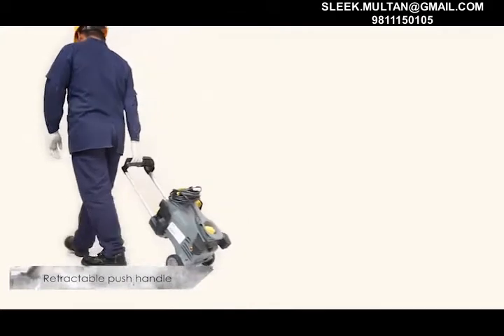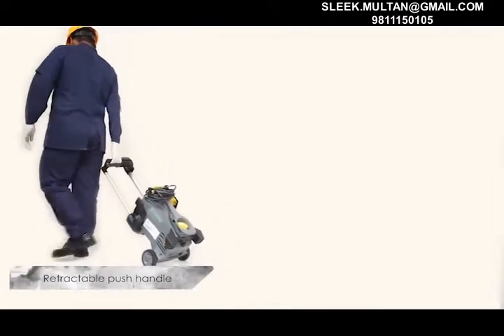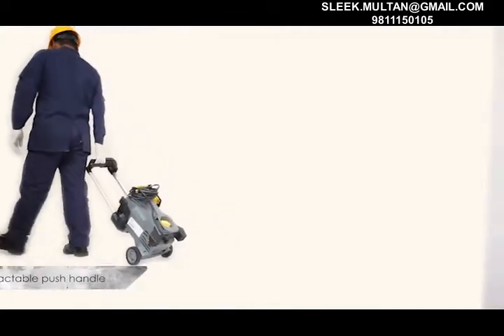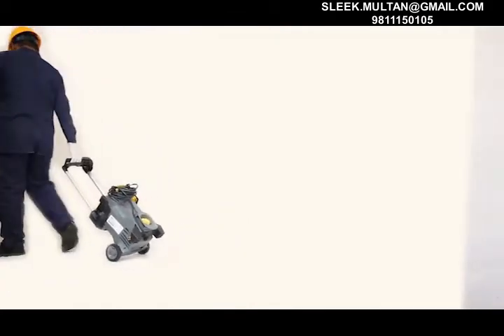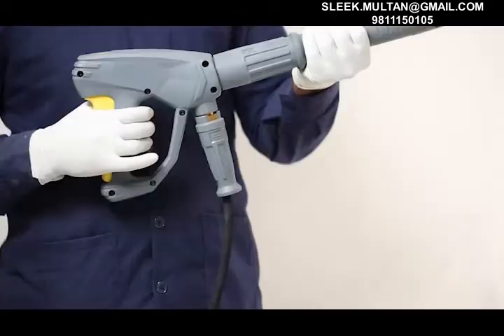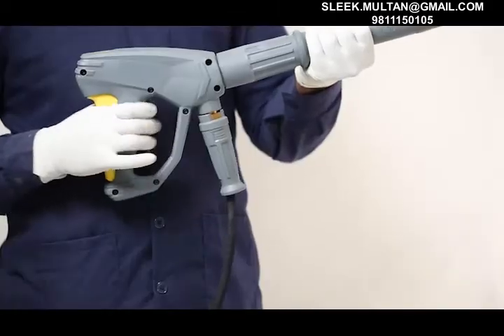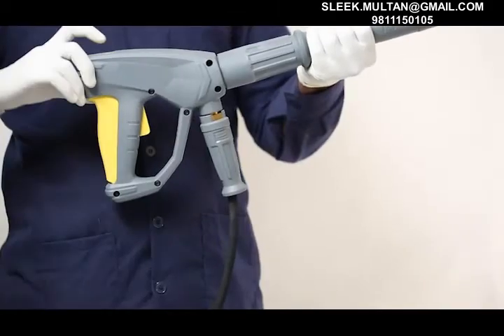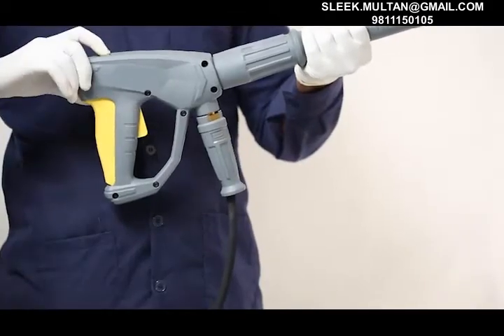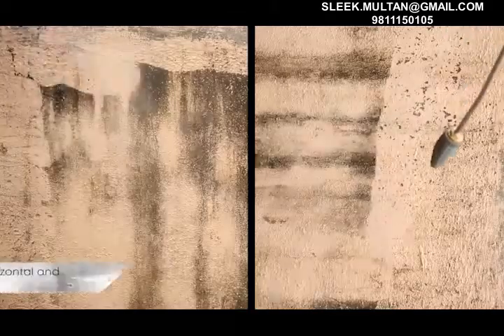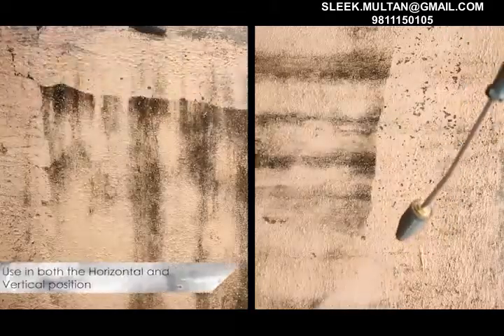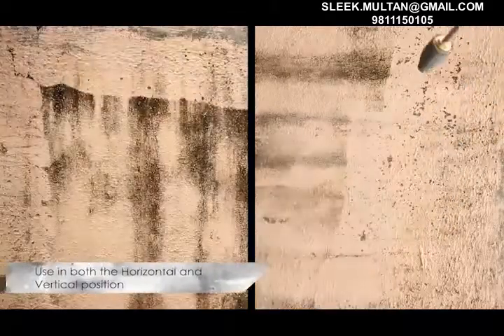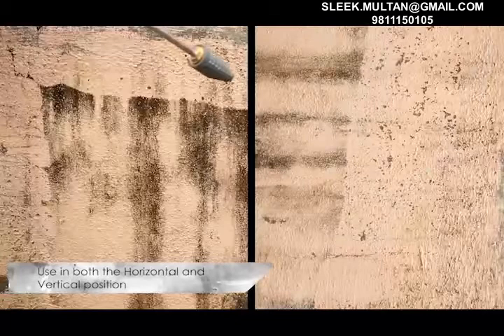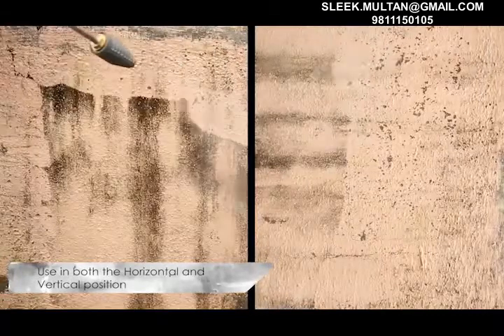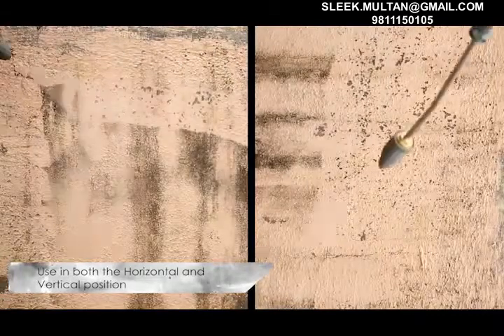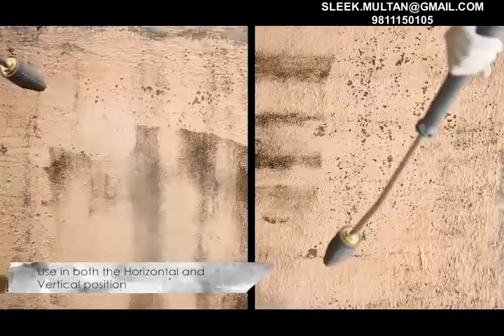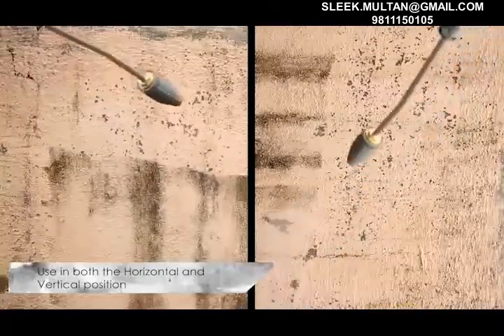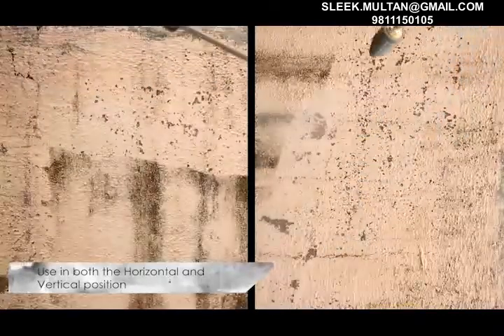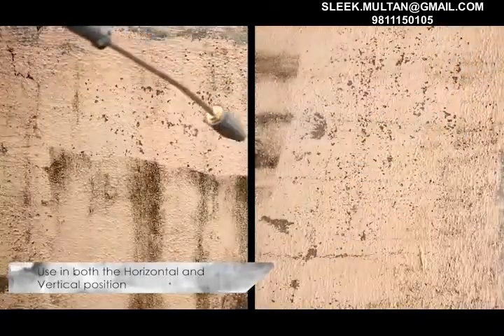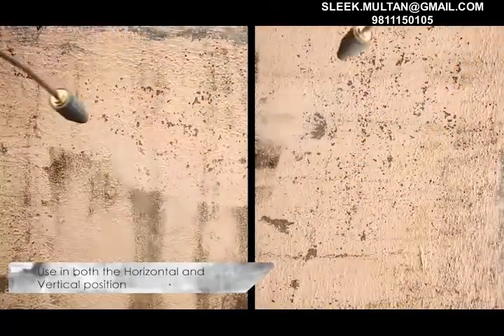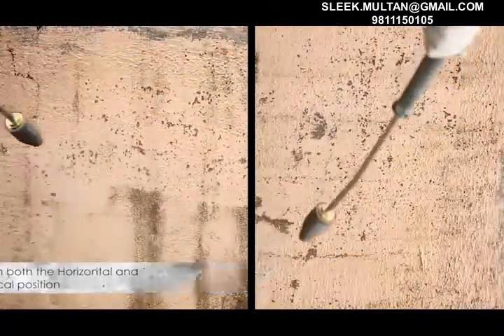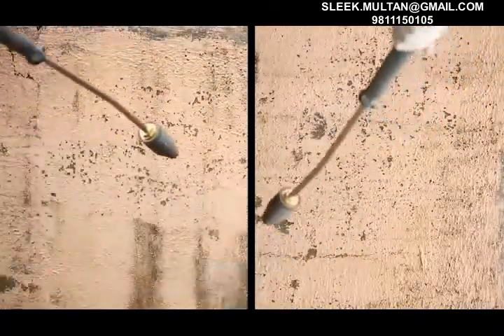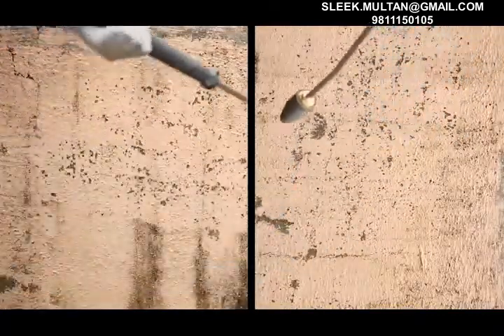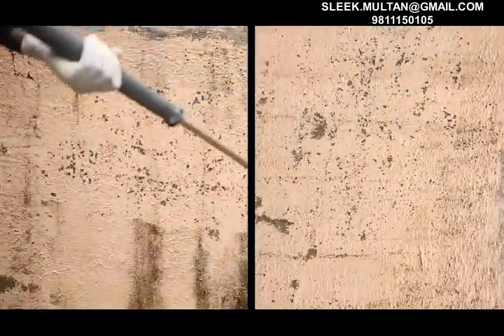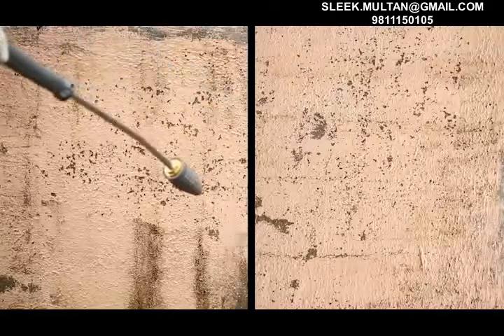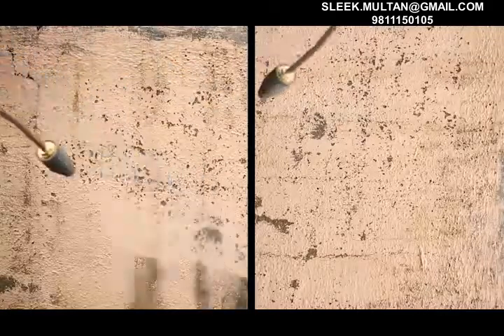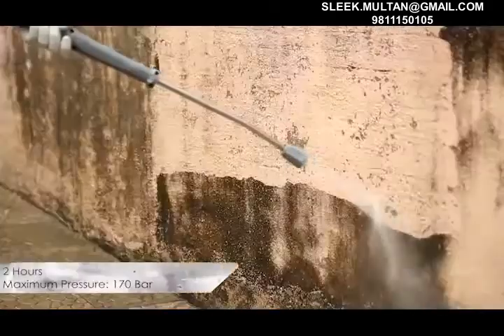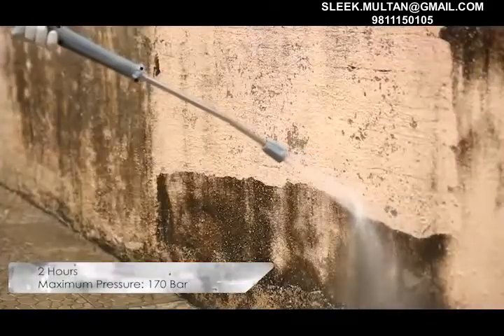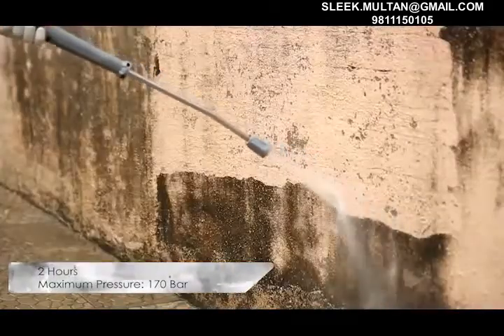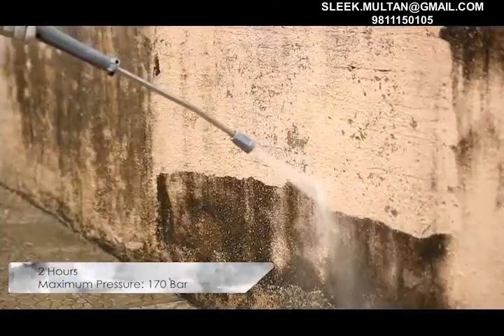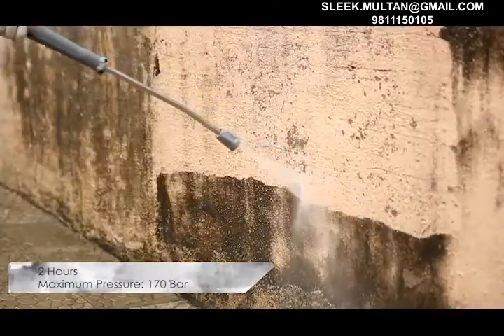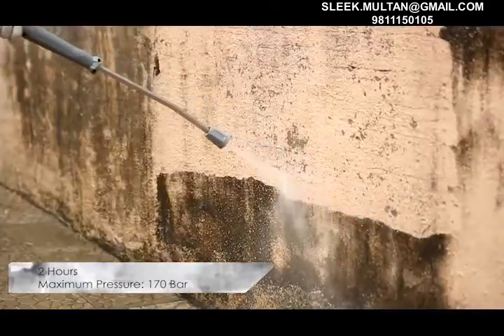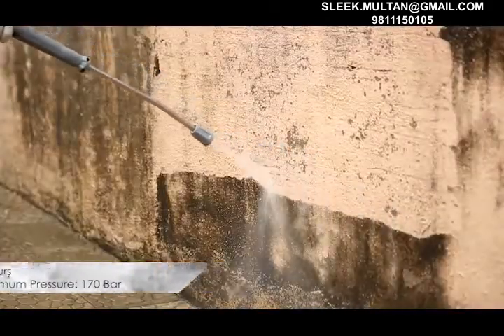The True Care Pressure Washer P02 is designed for use in both the horizontal and vertical position based upon the user's requirement. It offers true professional quality and can be operated continuously for up to 2 hours.